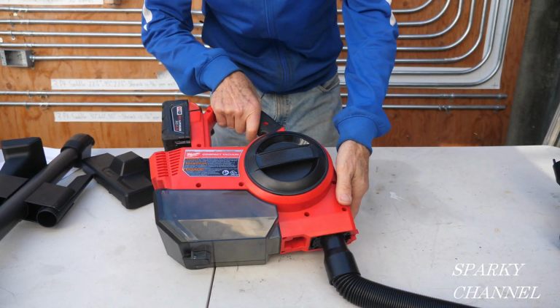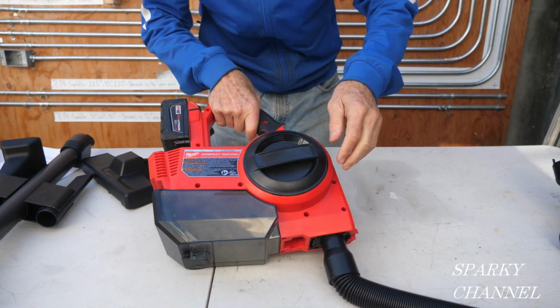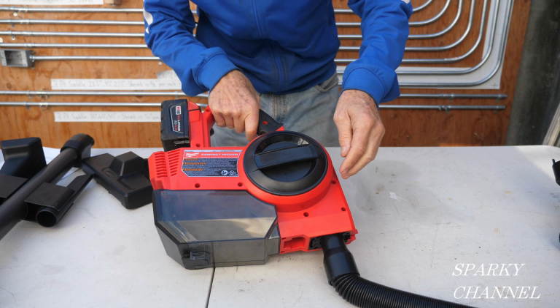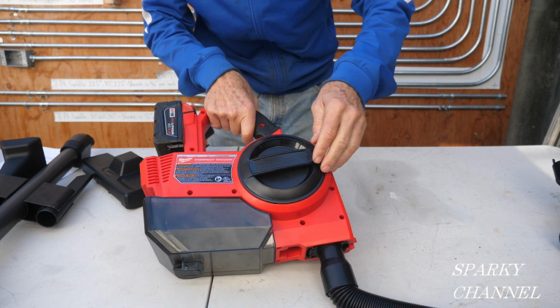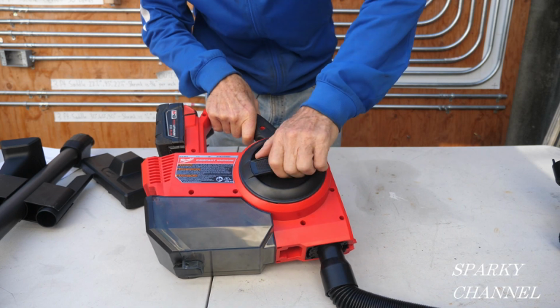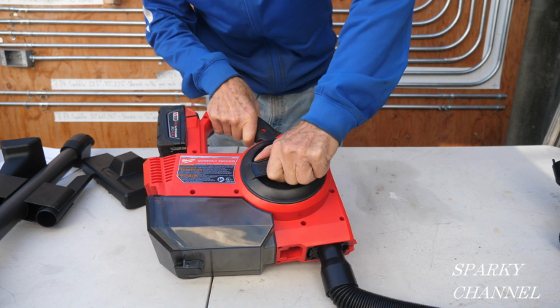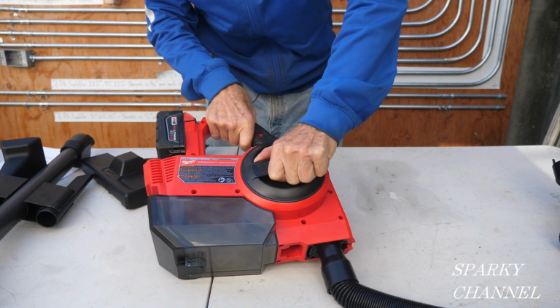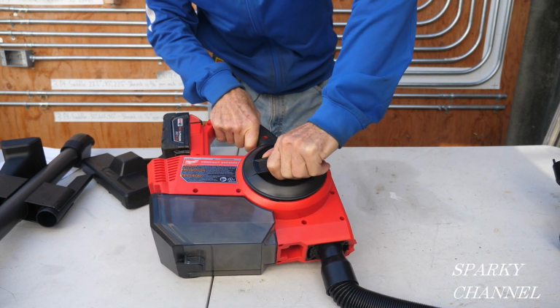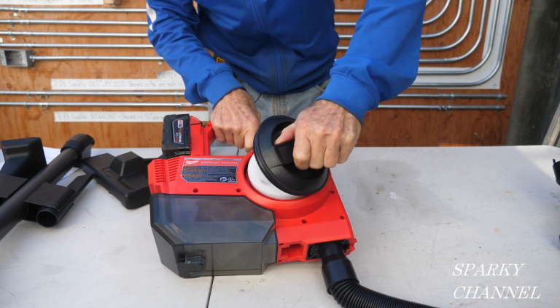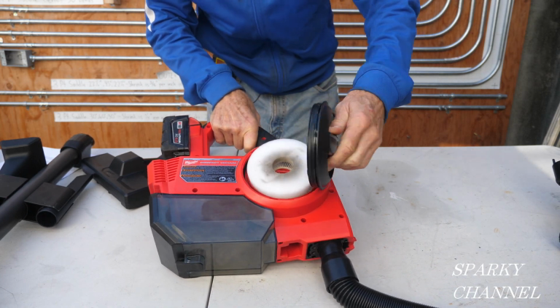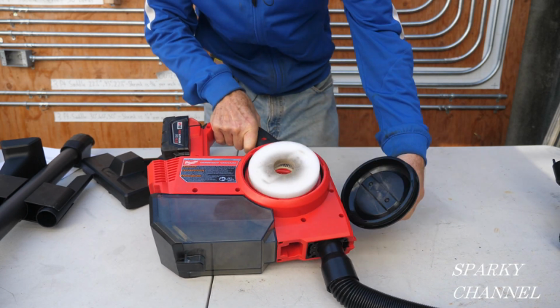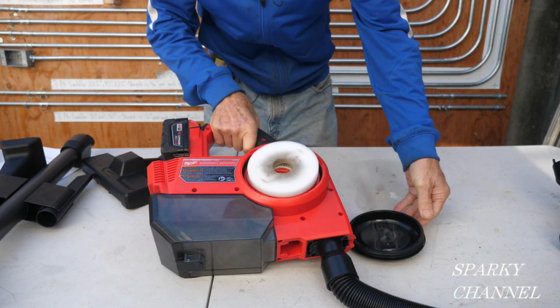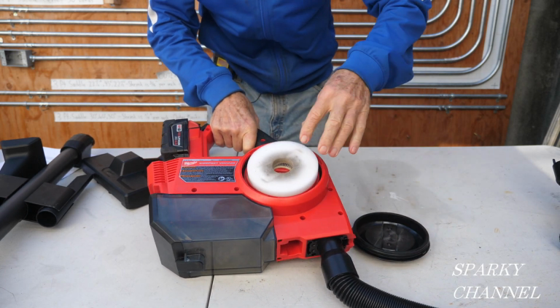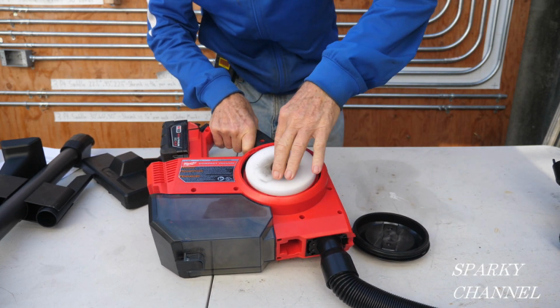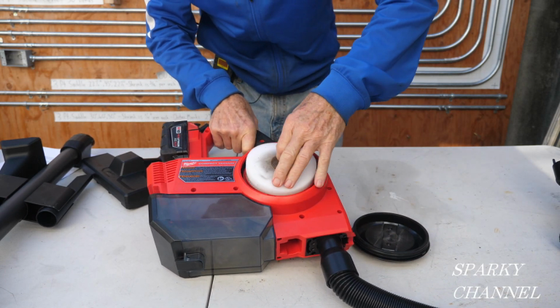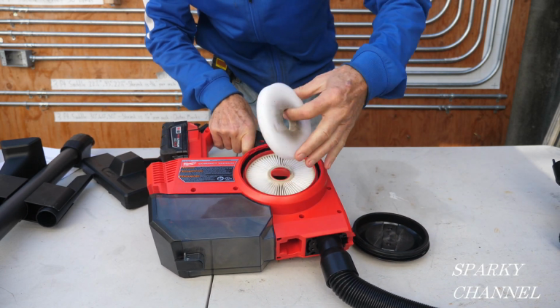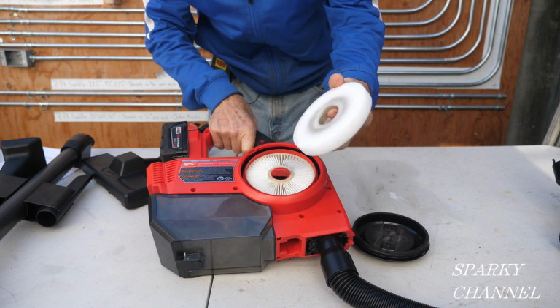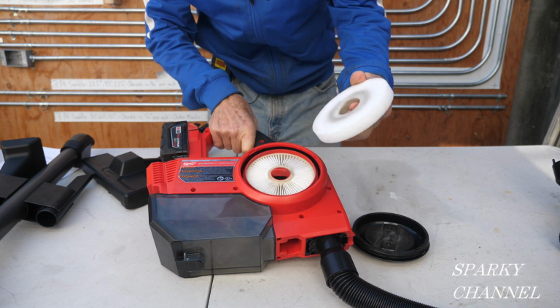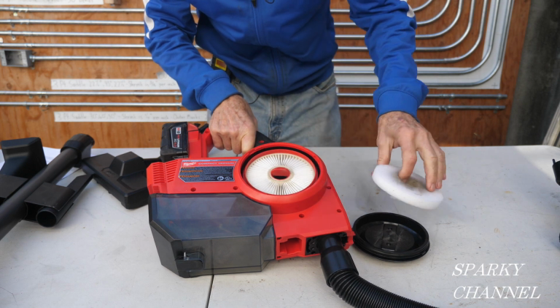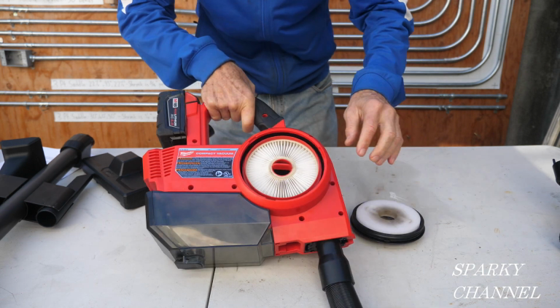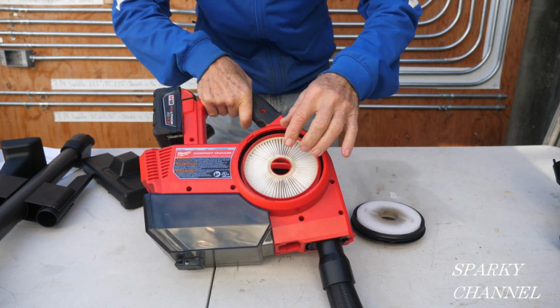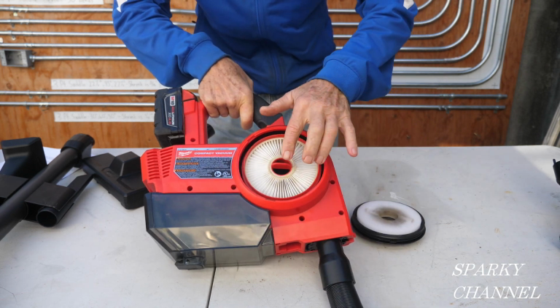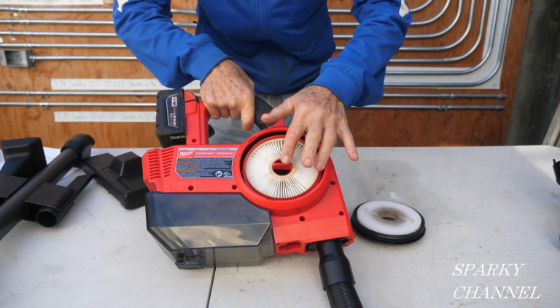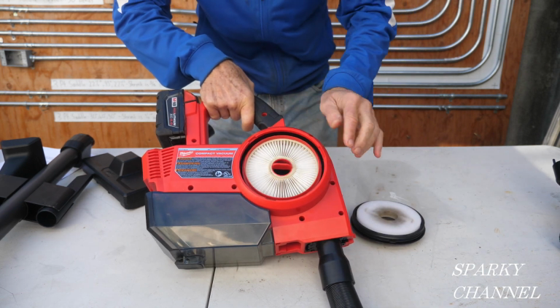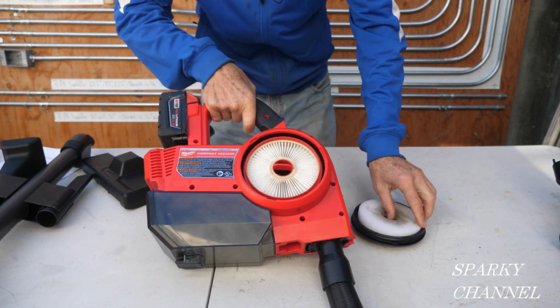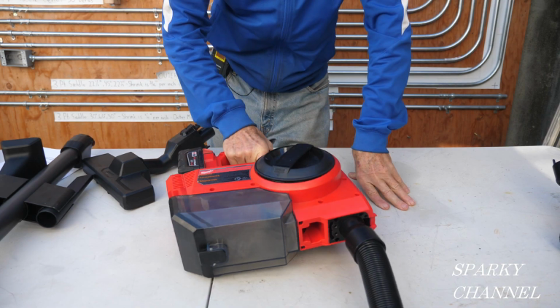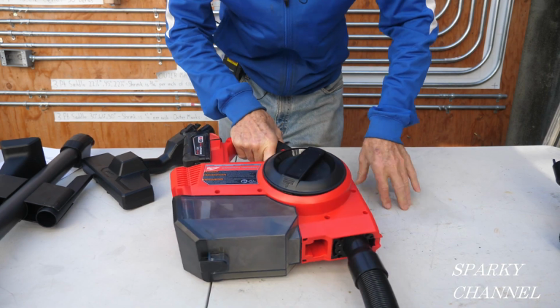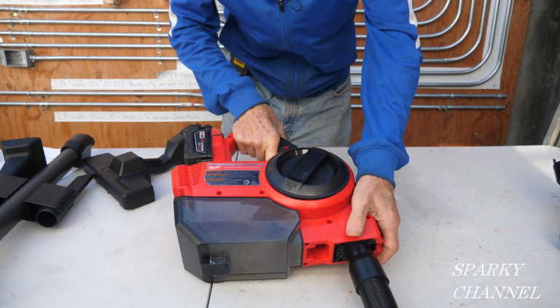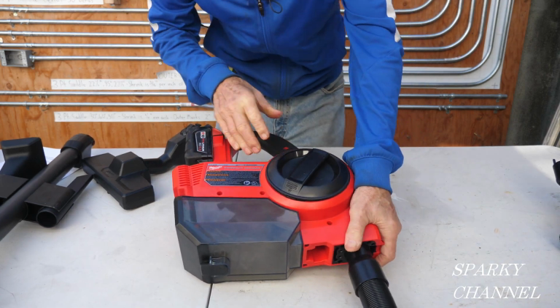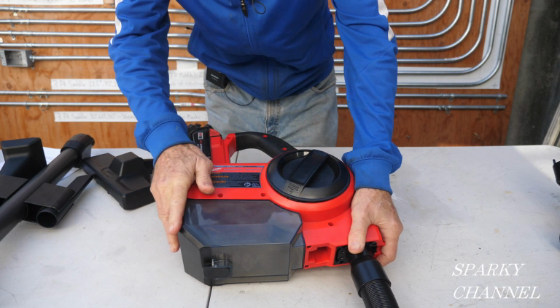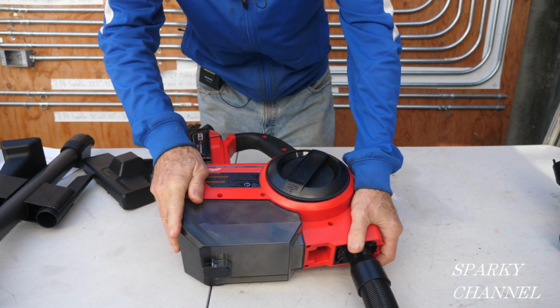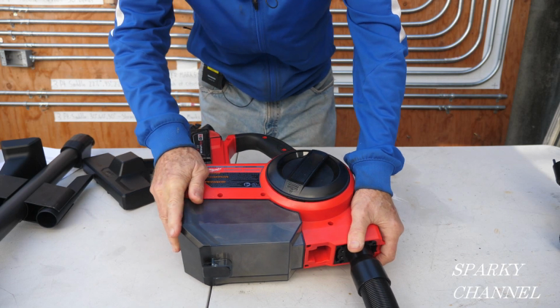For the filter — this comes off like this, and you have a foam filter right here and a HEPA filter right here. So this is a very versatile vacuum.